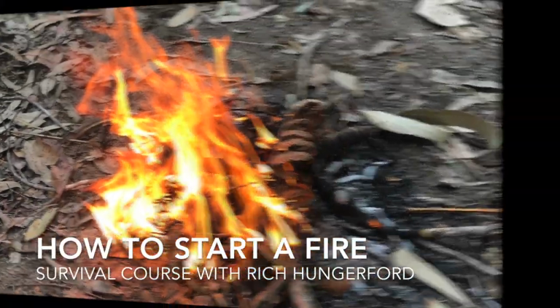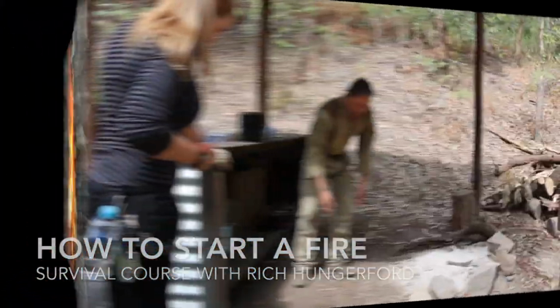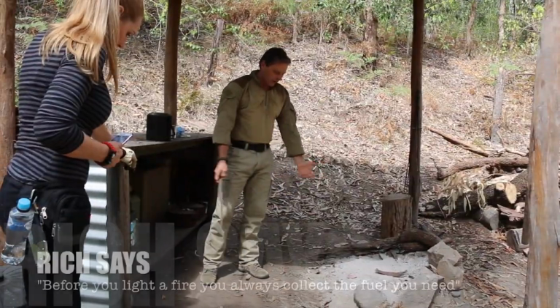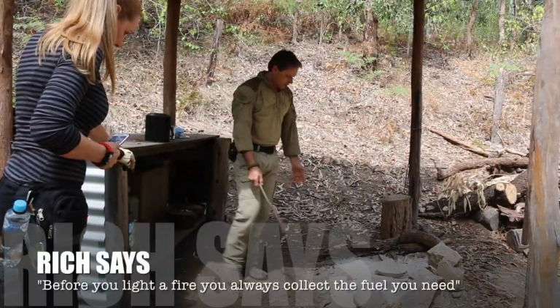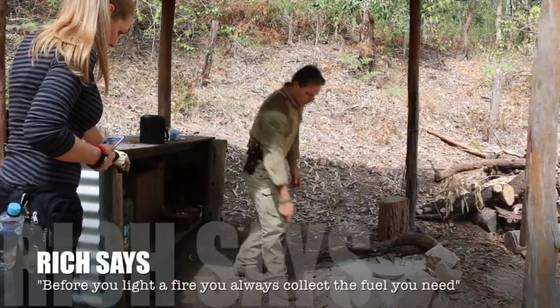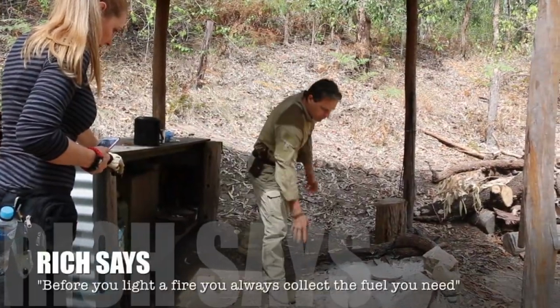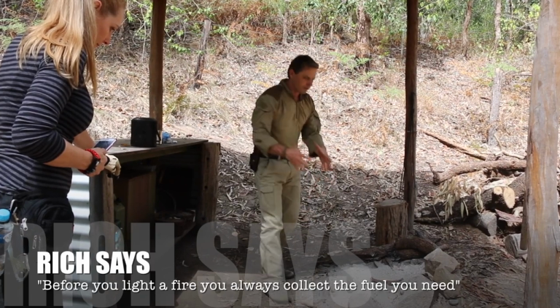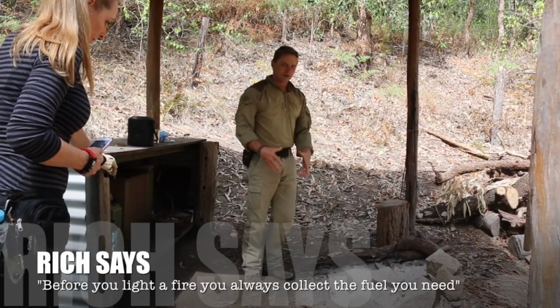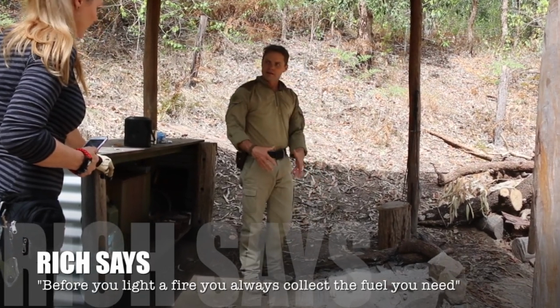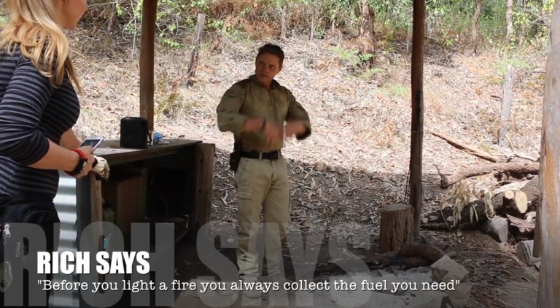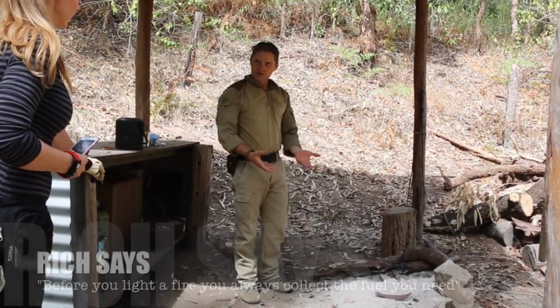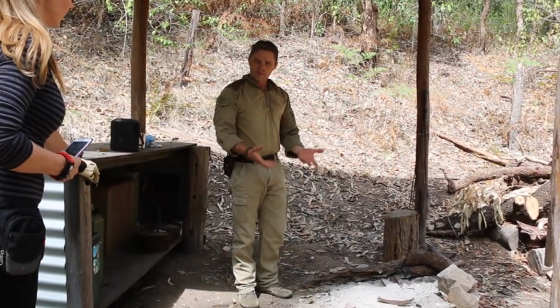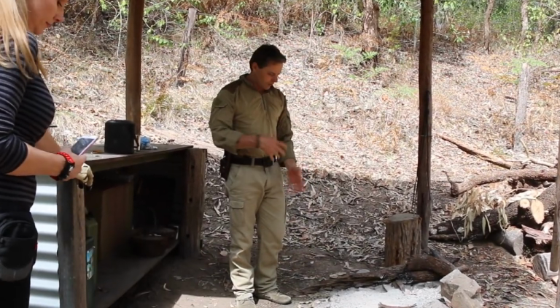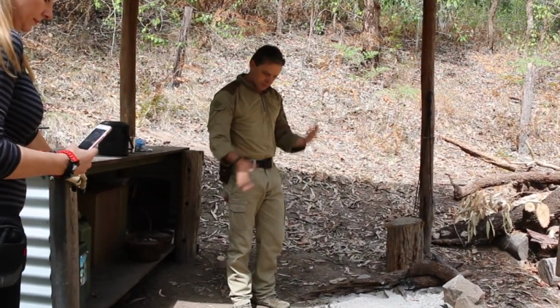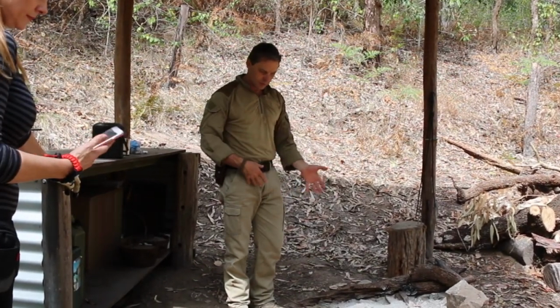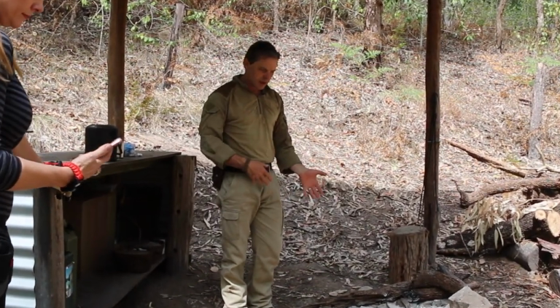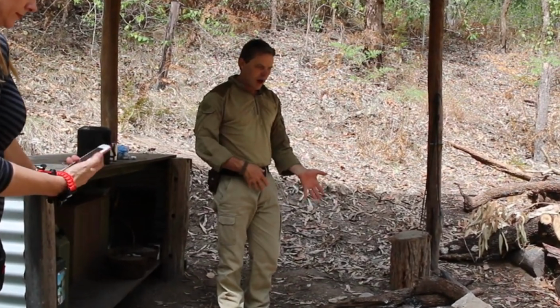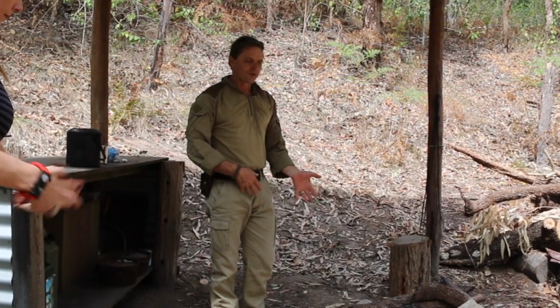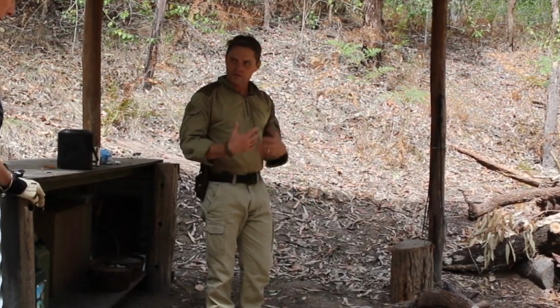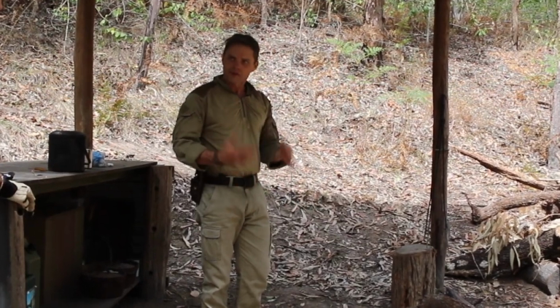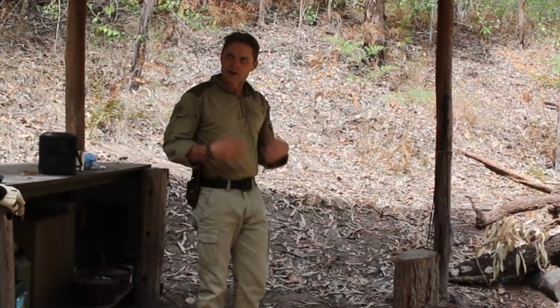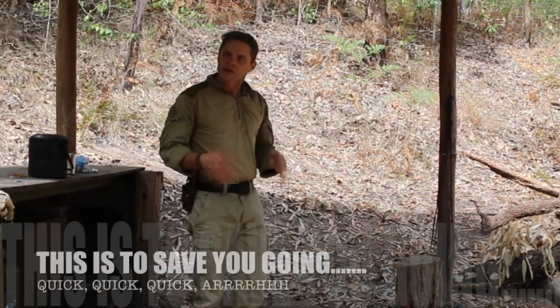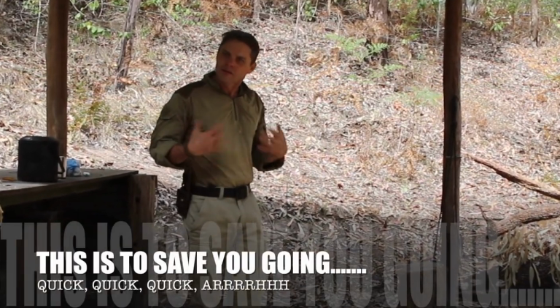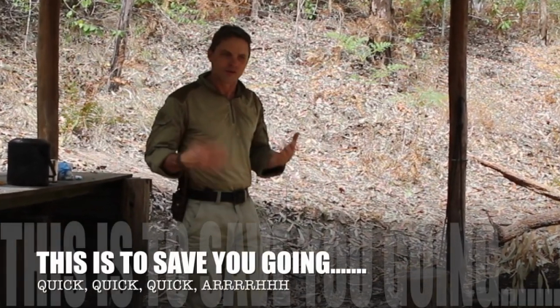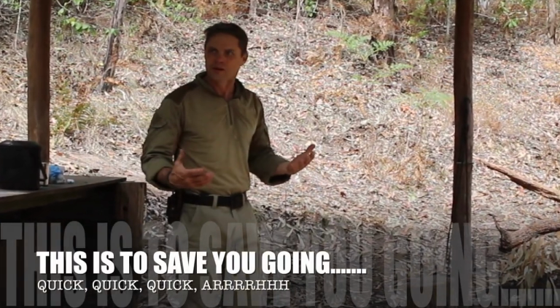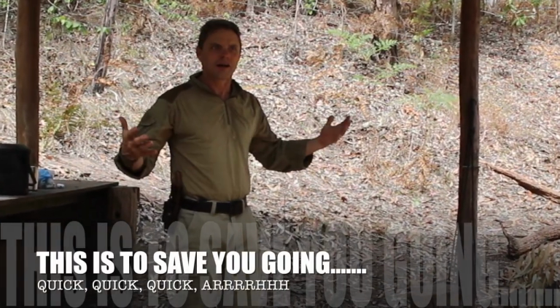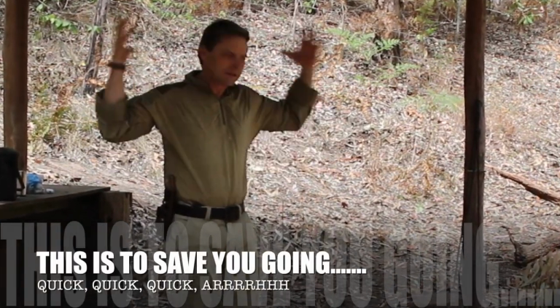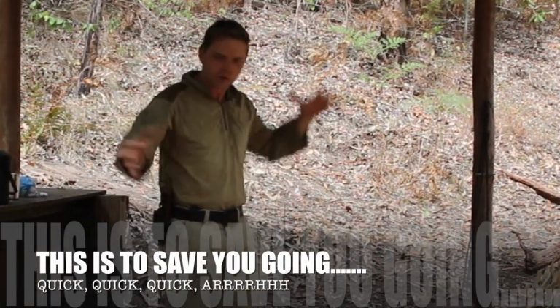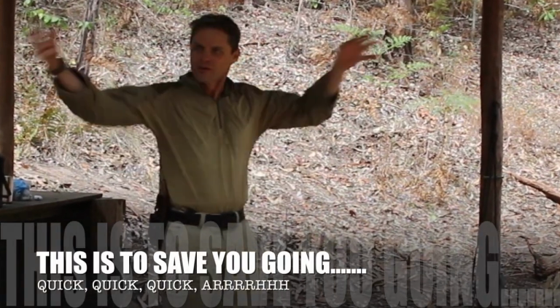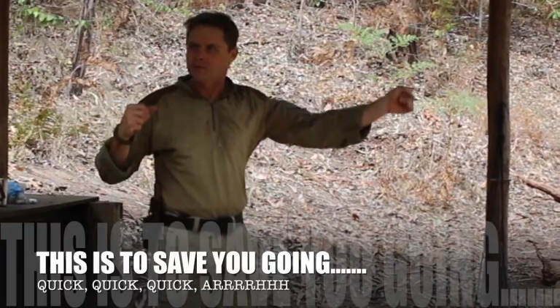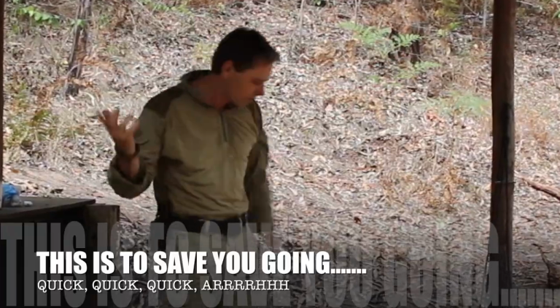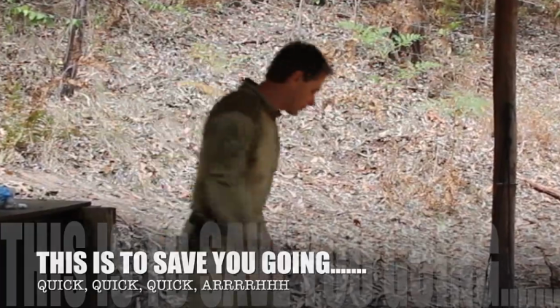I like fire. We always collect the fuel we're going to need plus some. You don't want to be halfway through starting that fire, it's starting to kindle, and then it runs out of fuel and you go, quick, quick. You've got most people there.